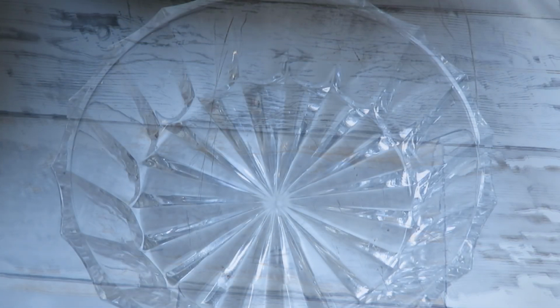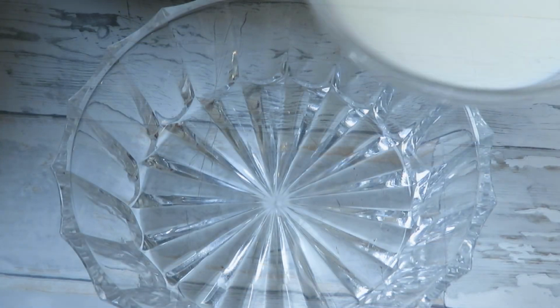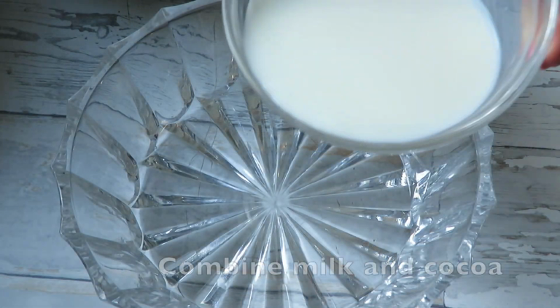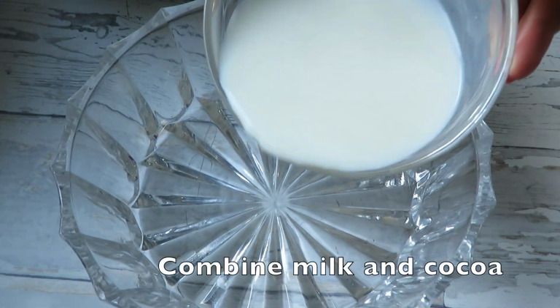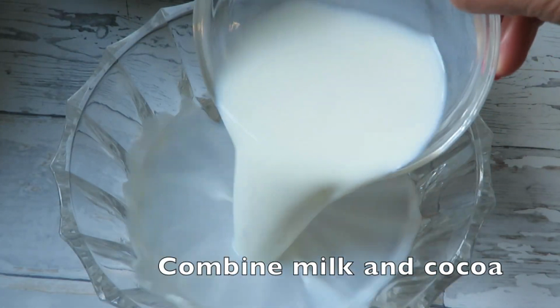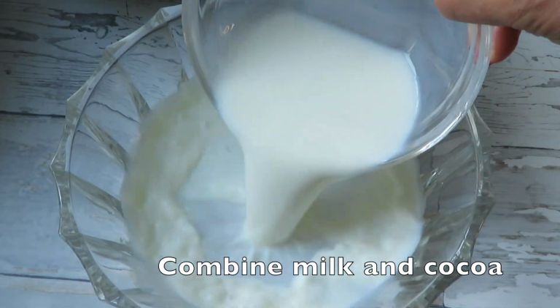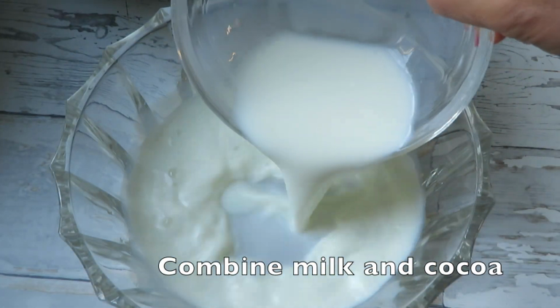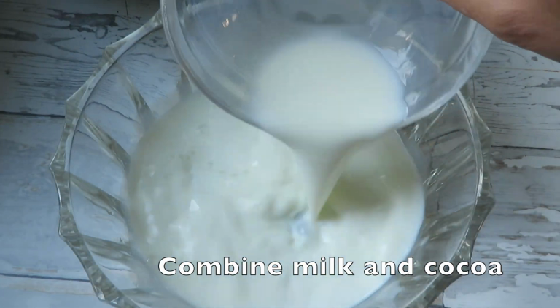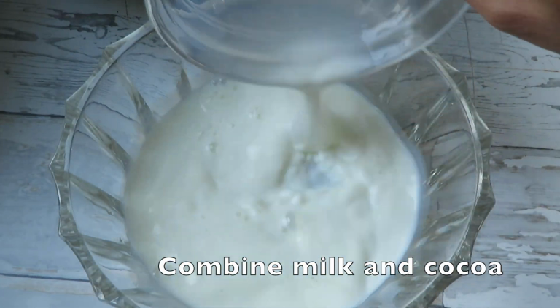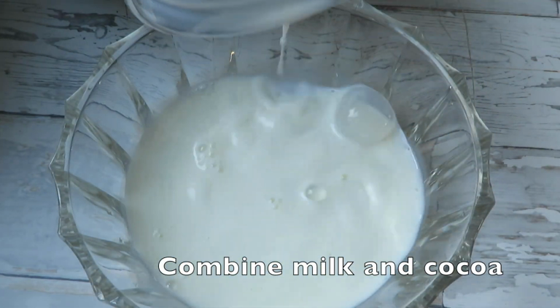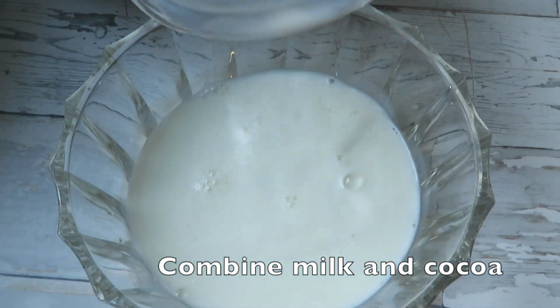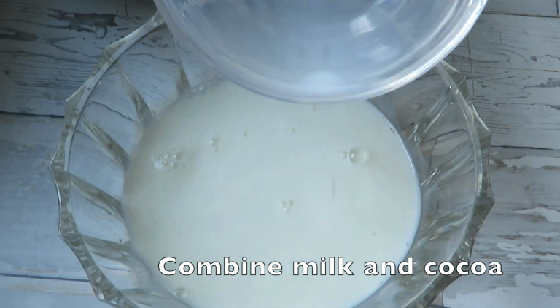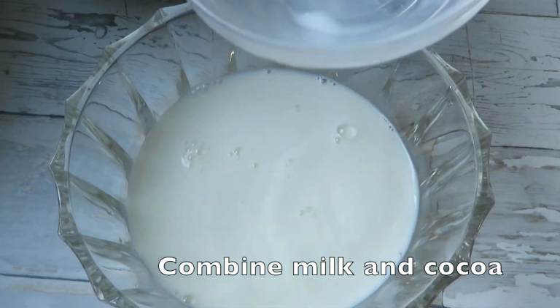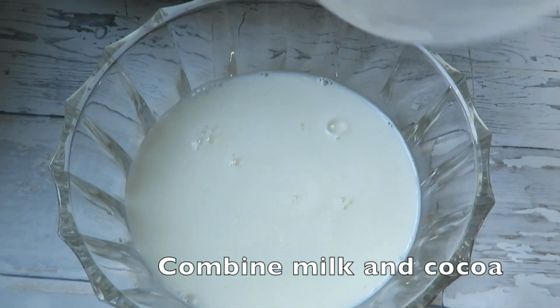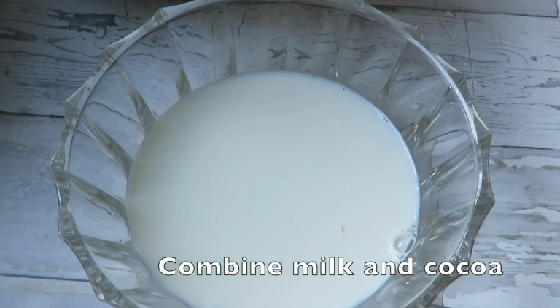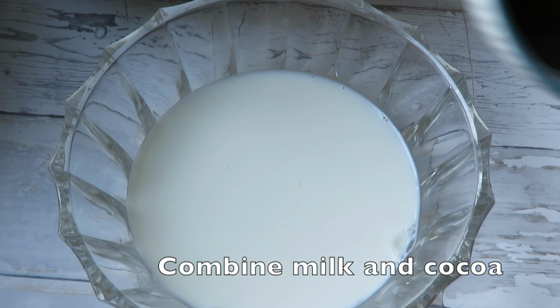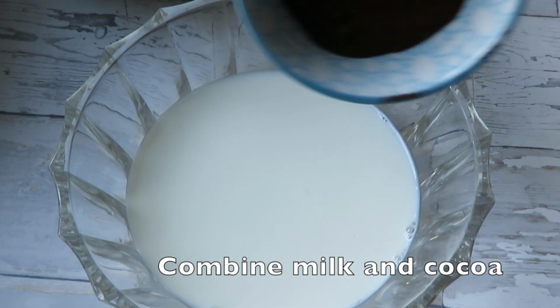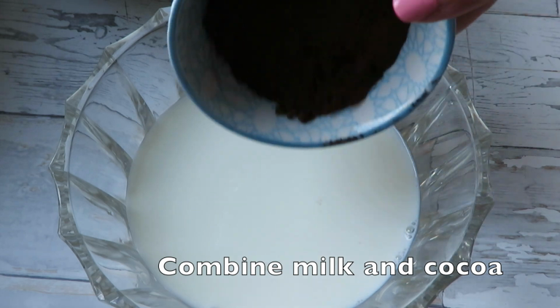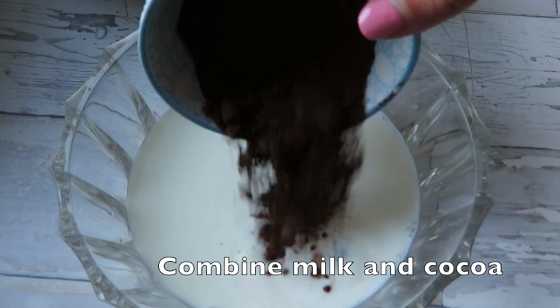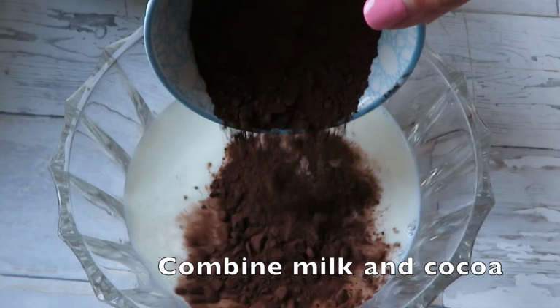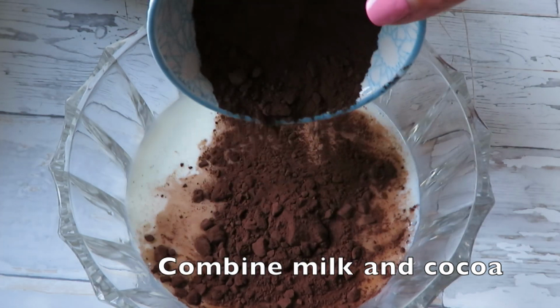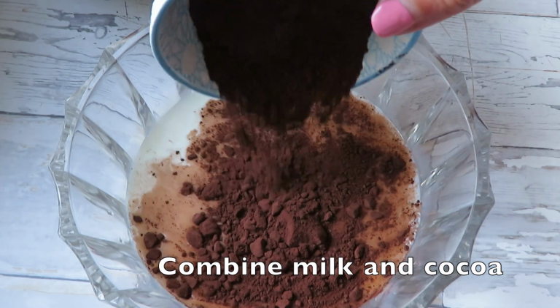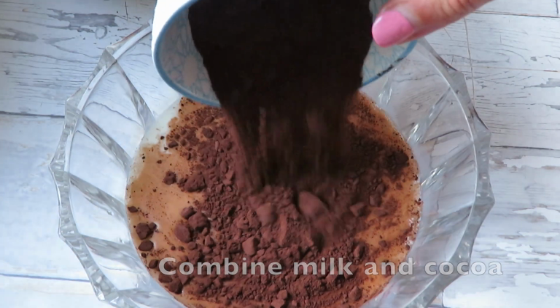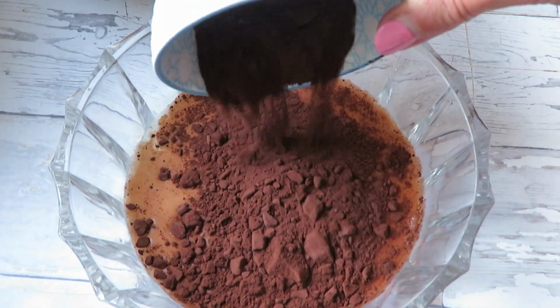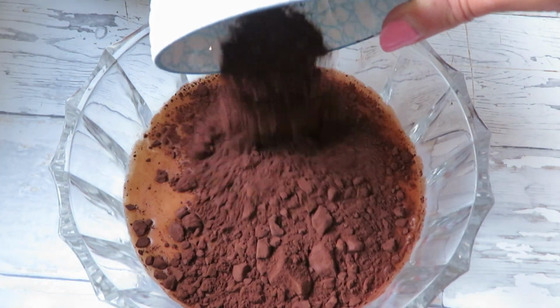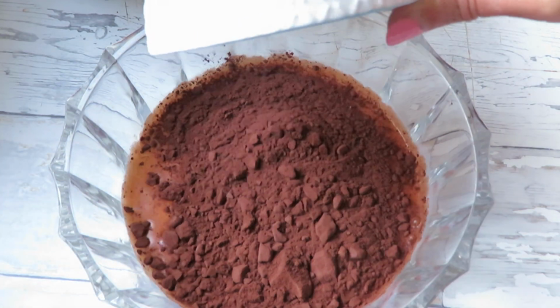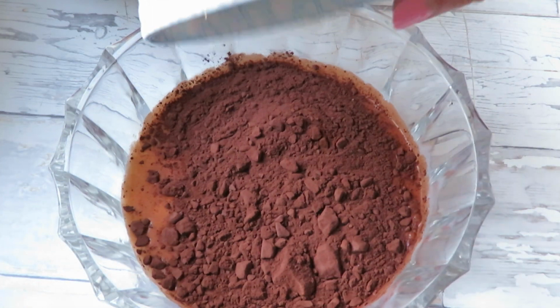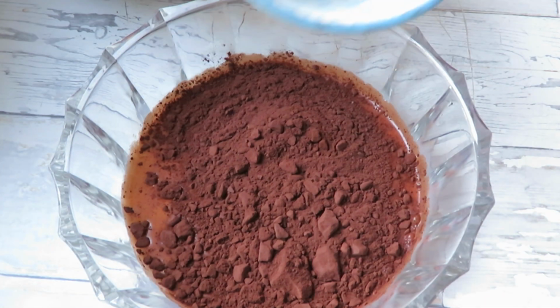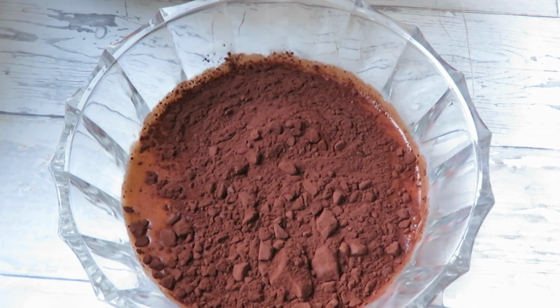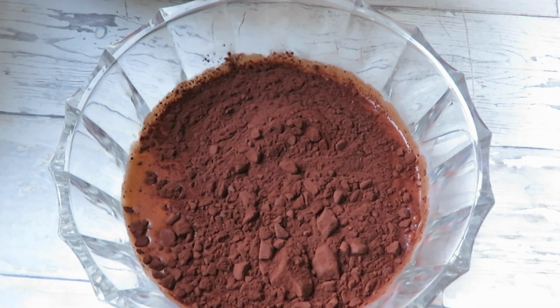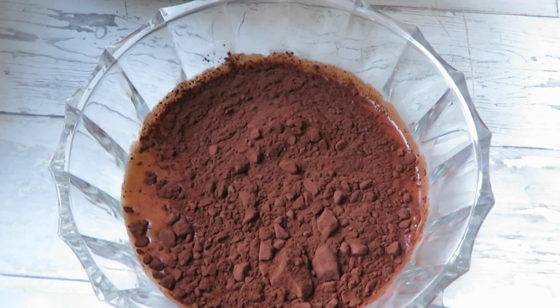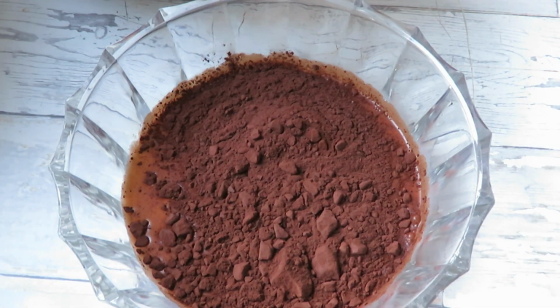Now to the cocoa powder. In a separate bowl I combine the milk and the unsweetened cocoa powder and mix it until there are no more clumps of cocoa powder left.